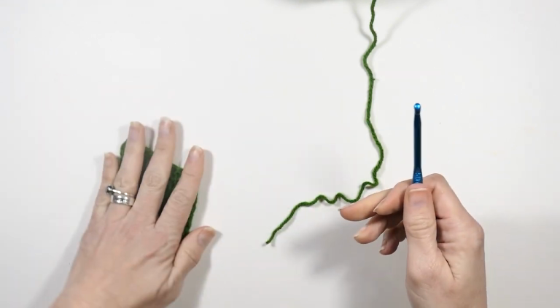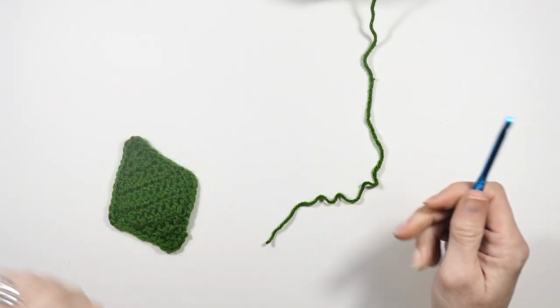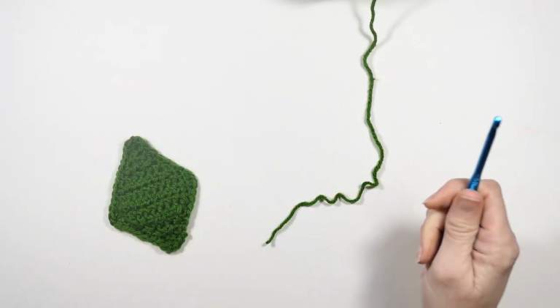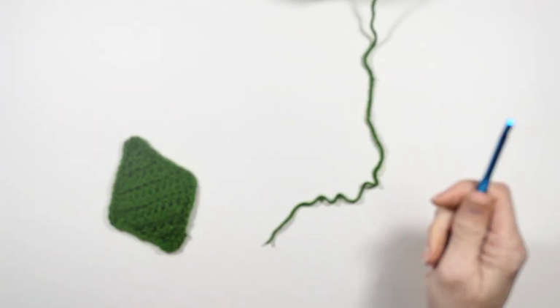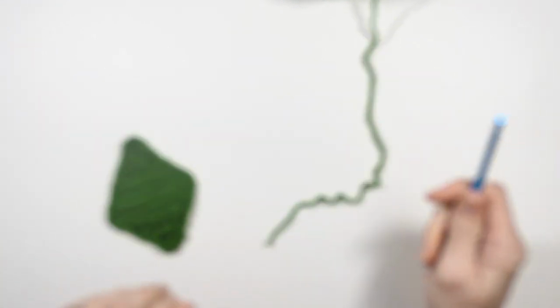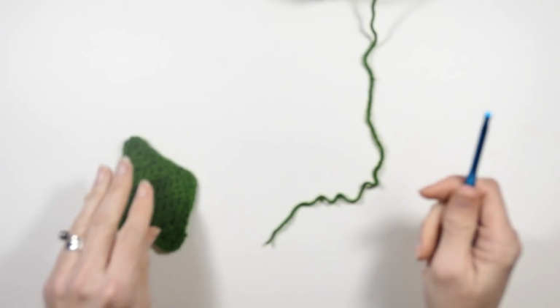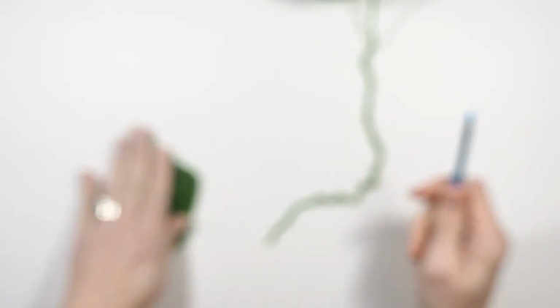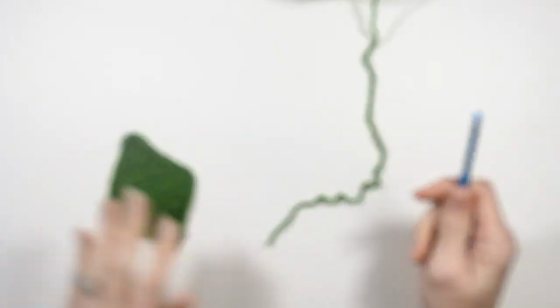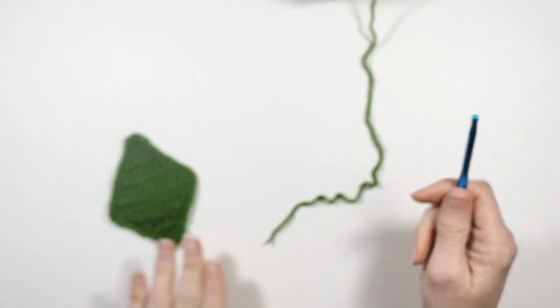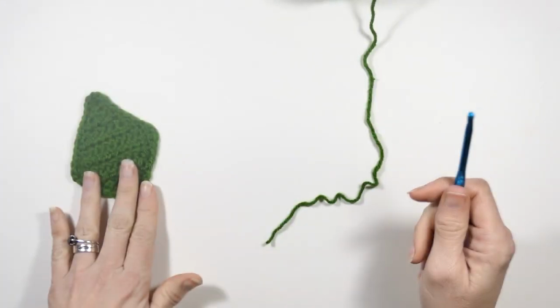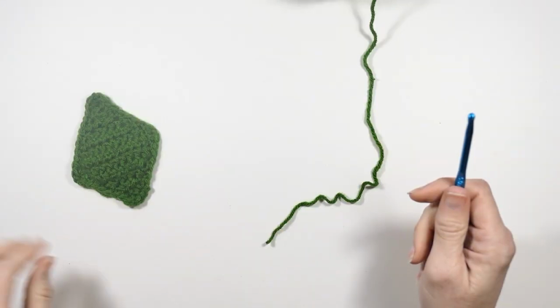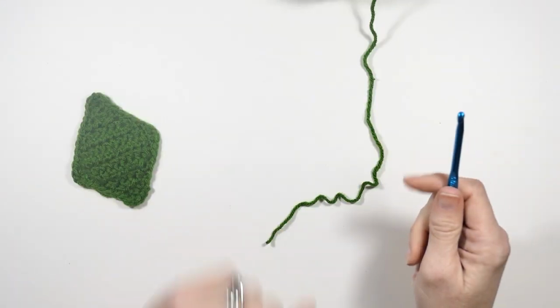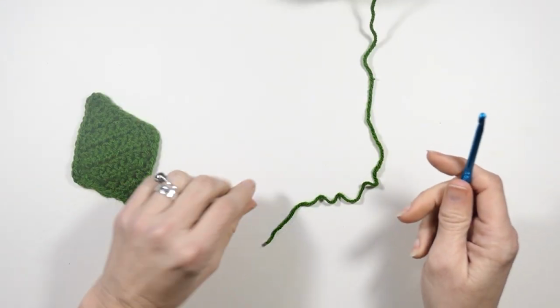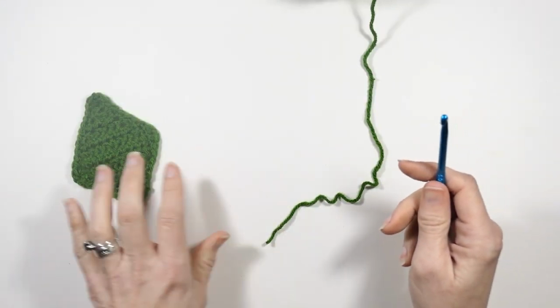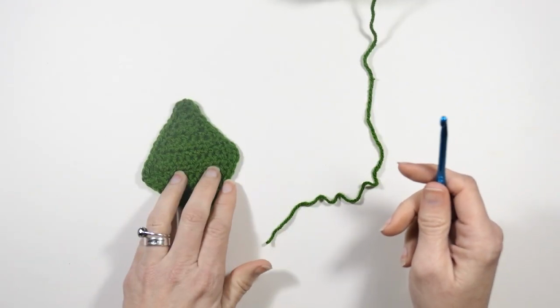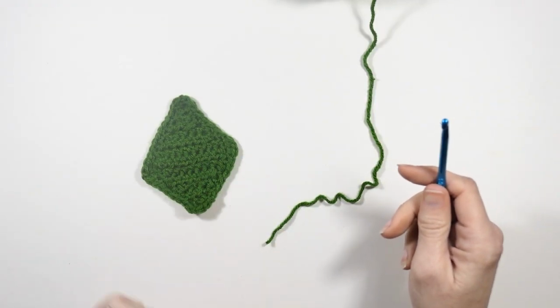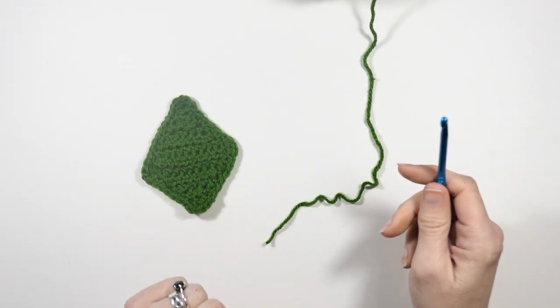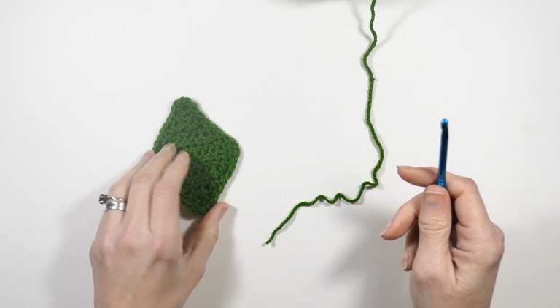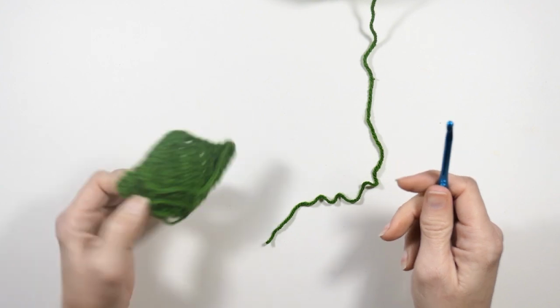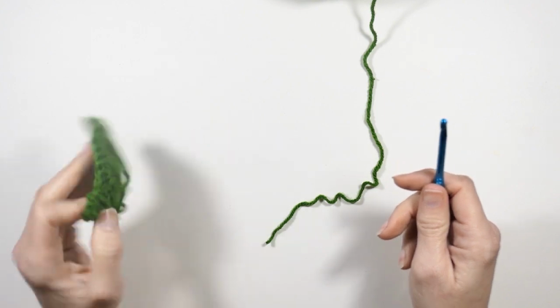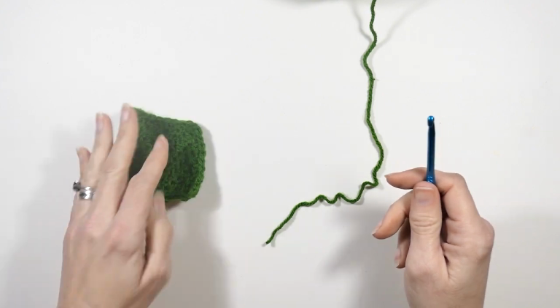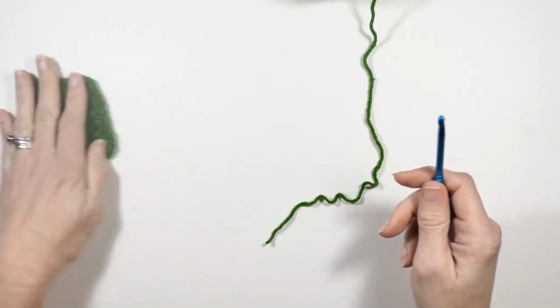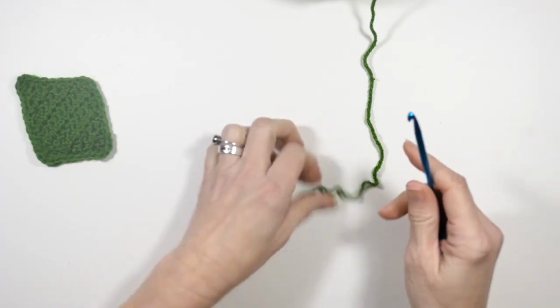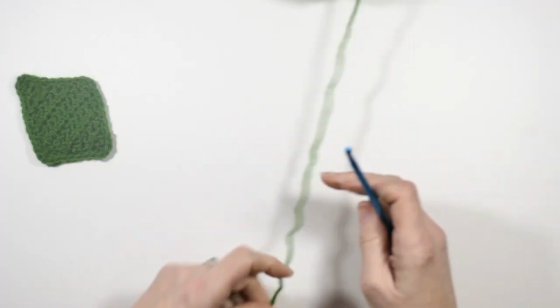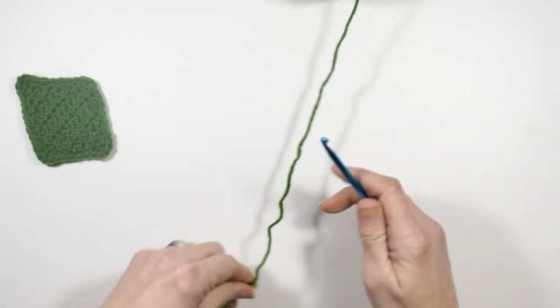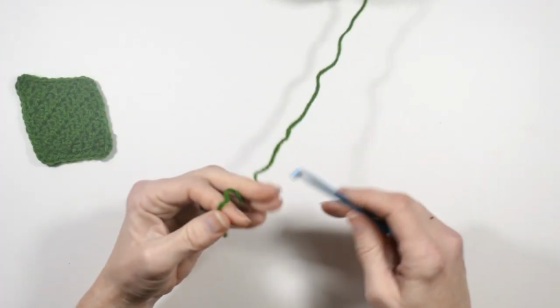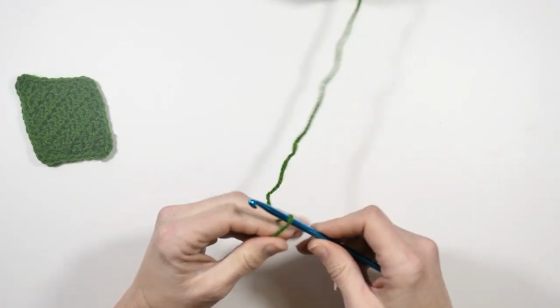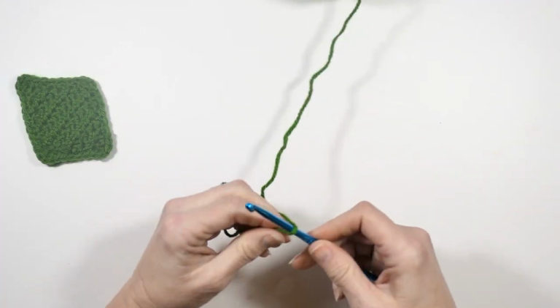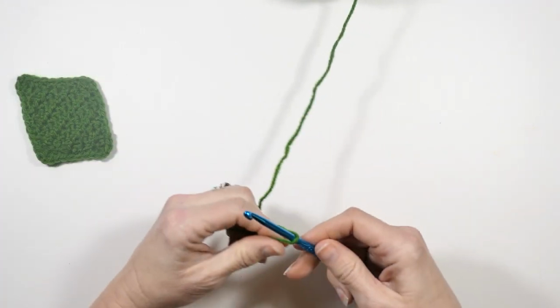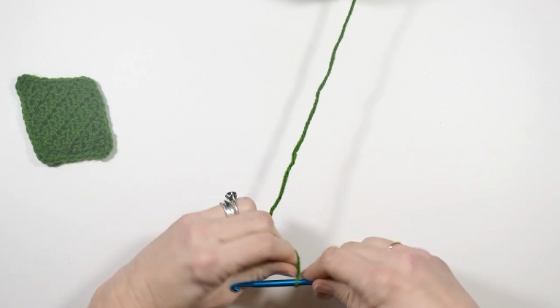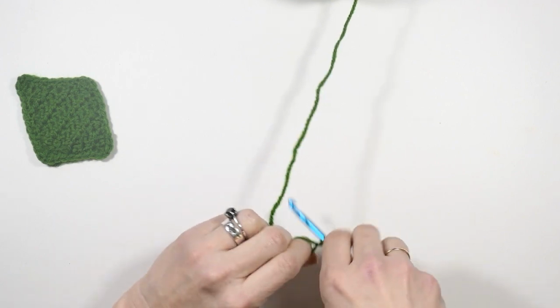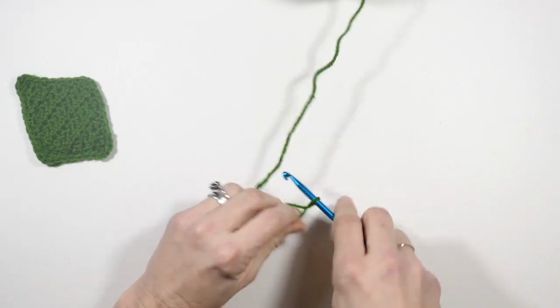If your goal is just to have a diamond shape you don't have to do that. But if your goal is to sew it on to something it's really ideal to leave these strings long. I didn't do that, so I'll have to cut some and do it later.